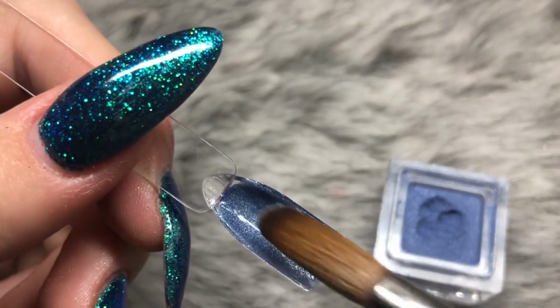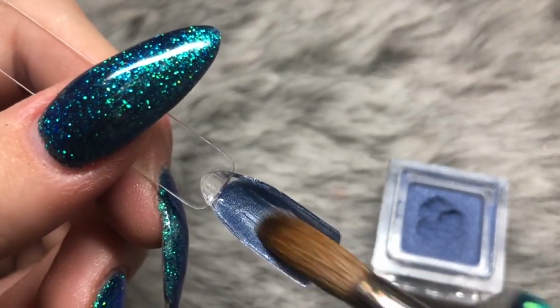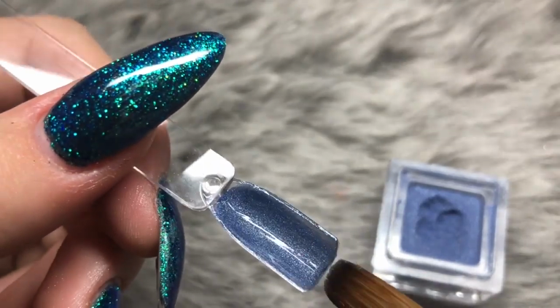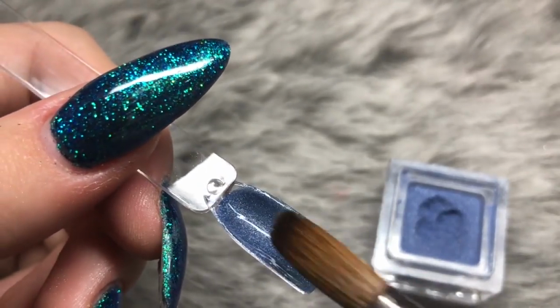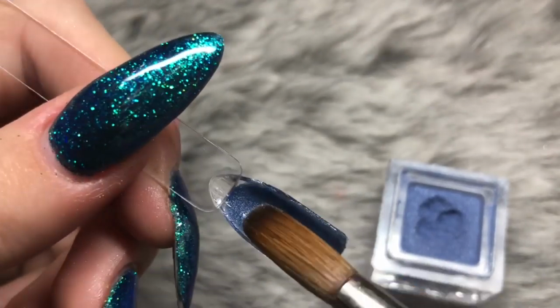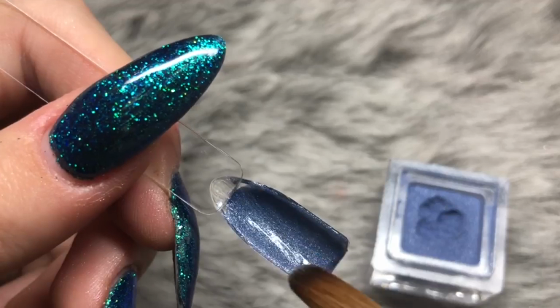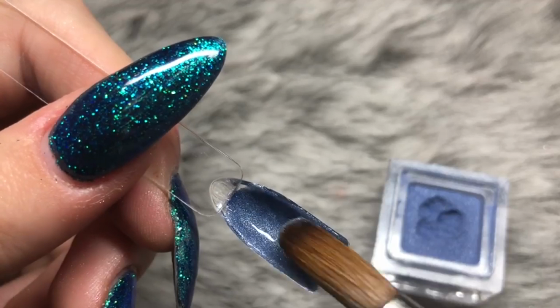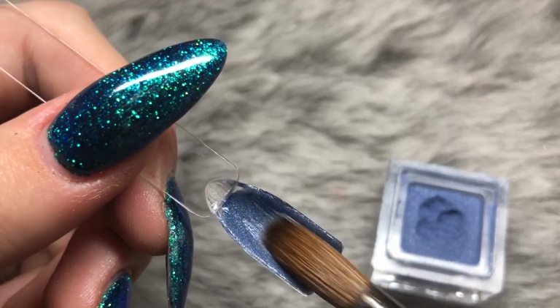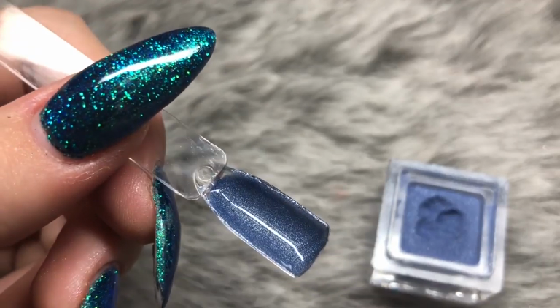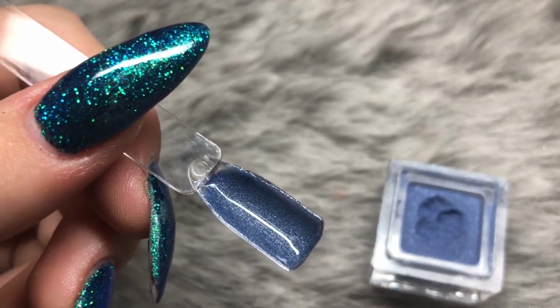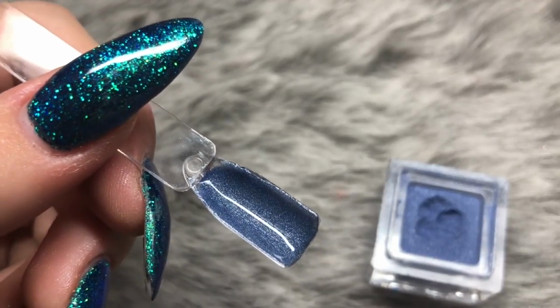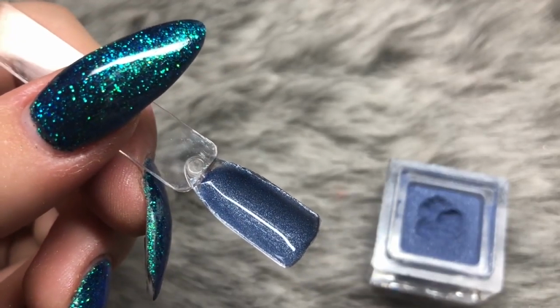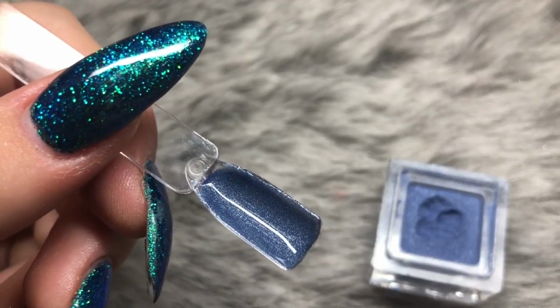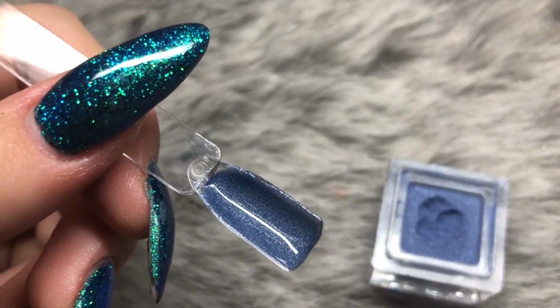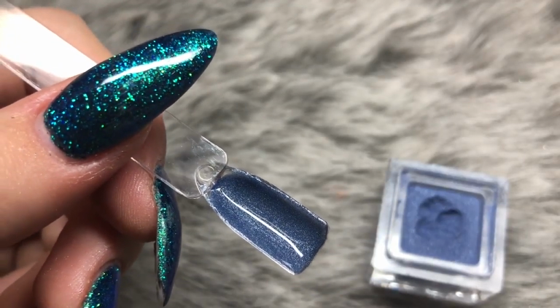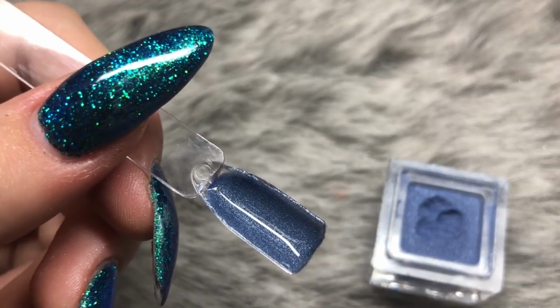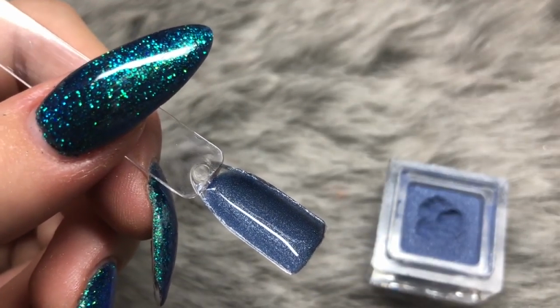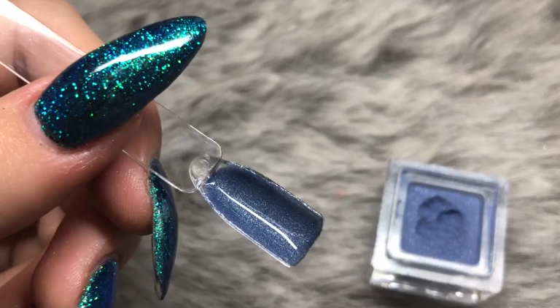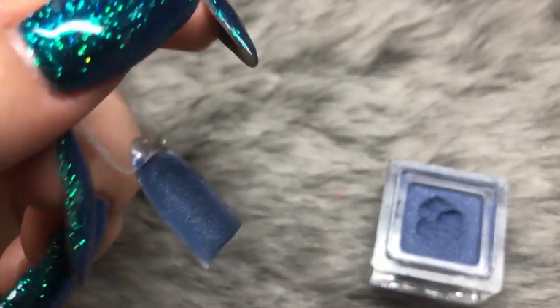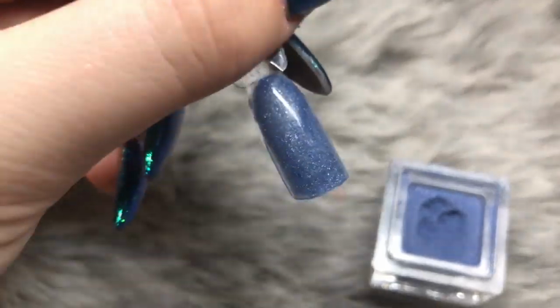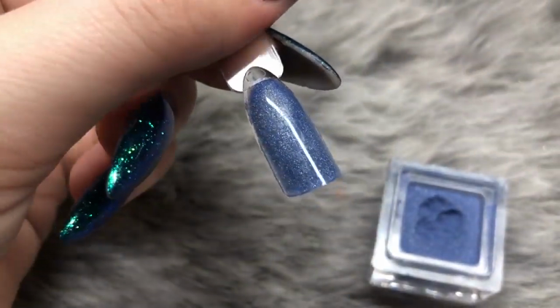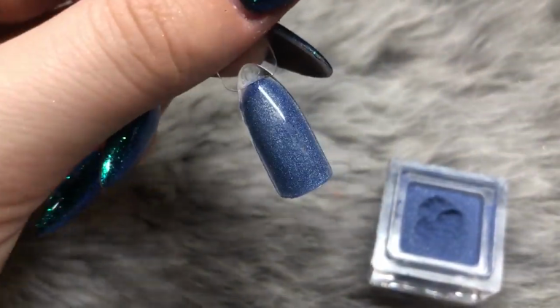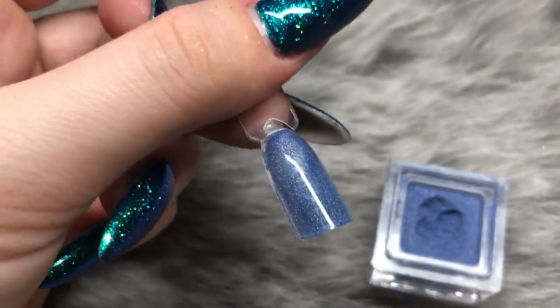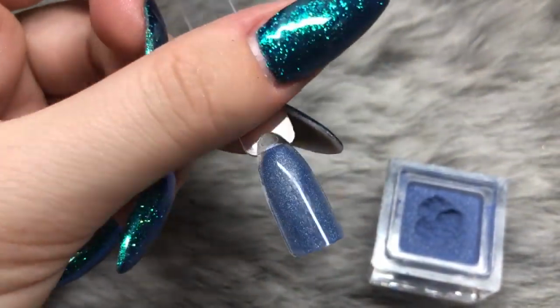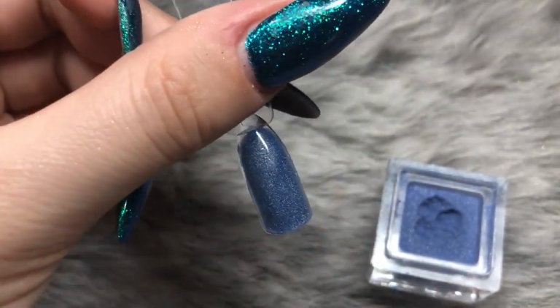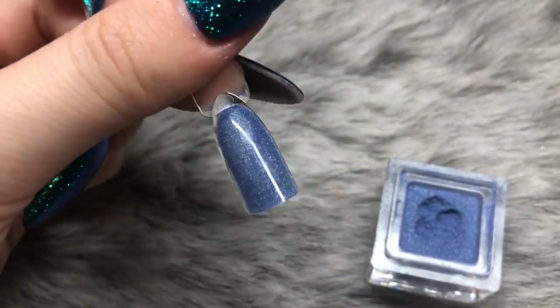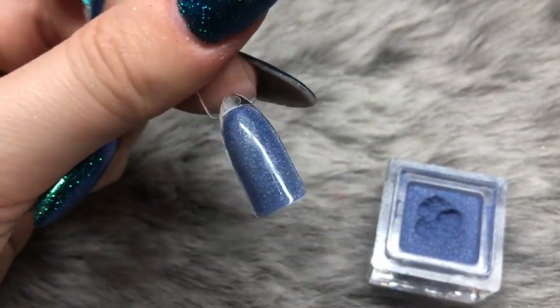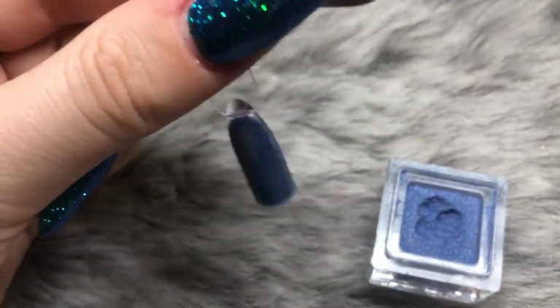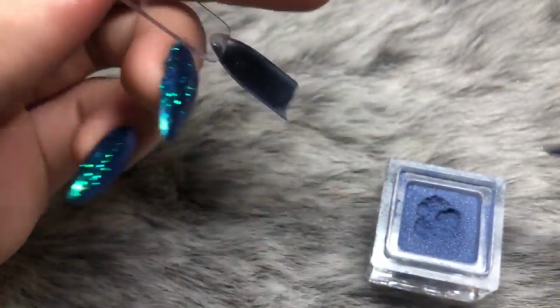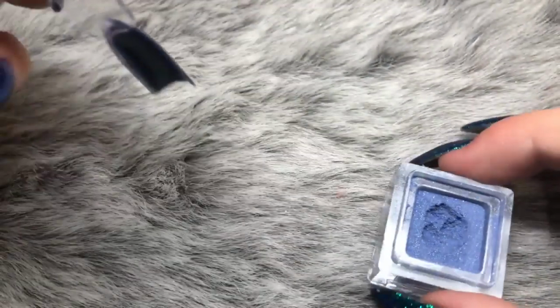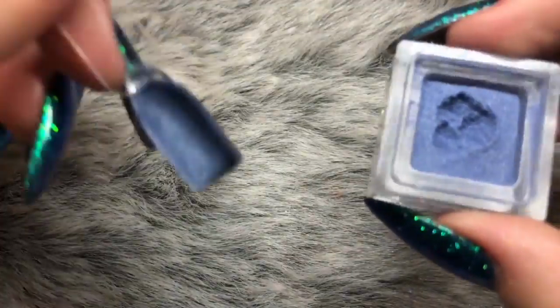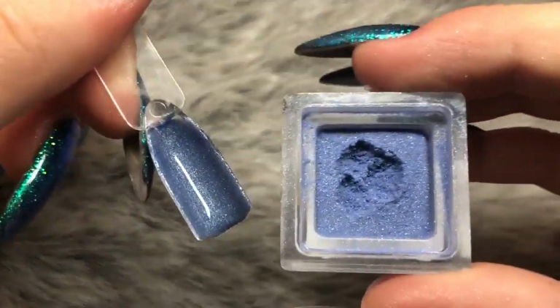This color is a stunning medium blue with a kind of silver sparkle running throughout — a very fine color with a beautiful depth to it.